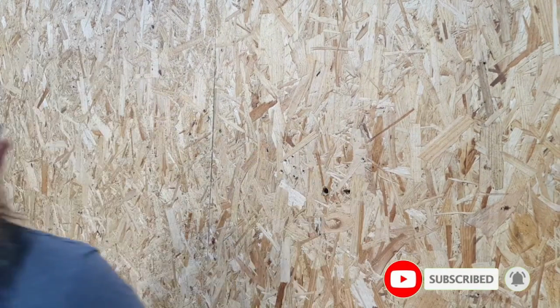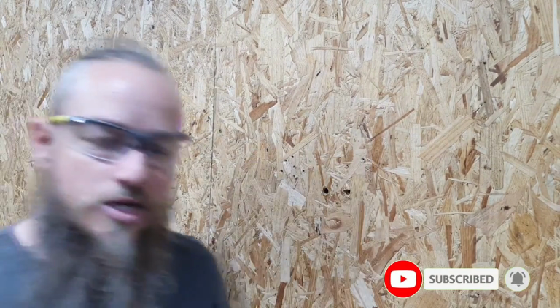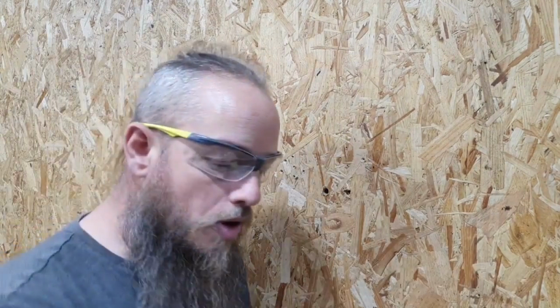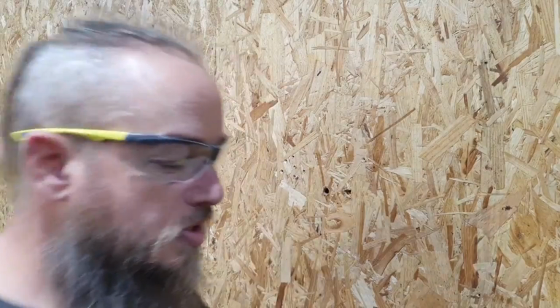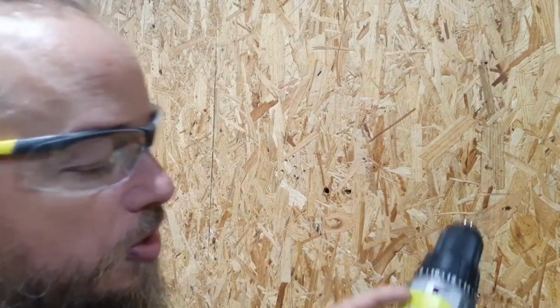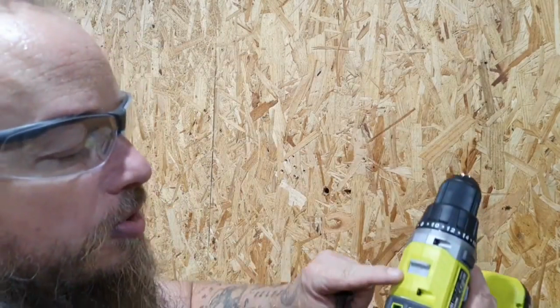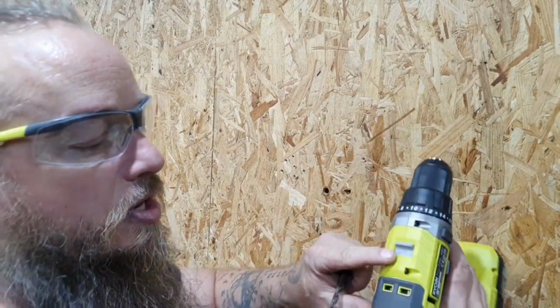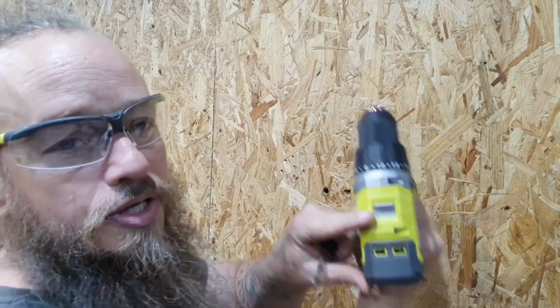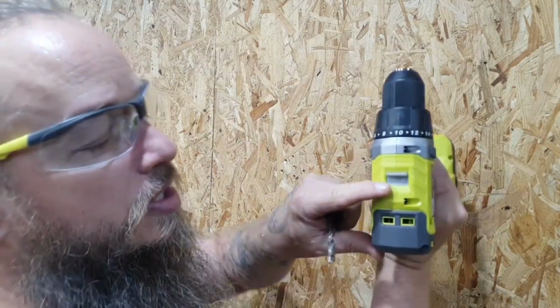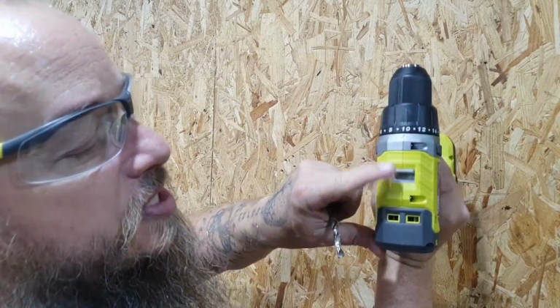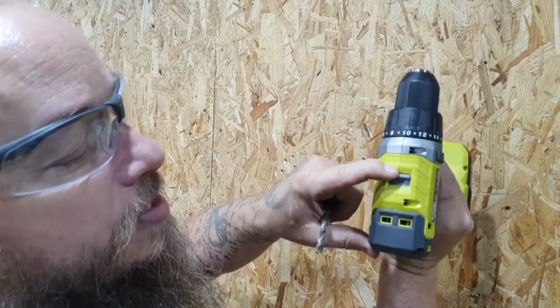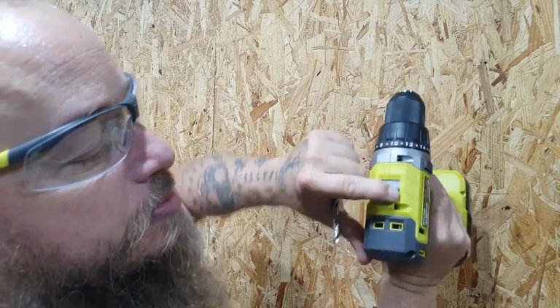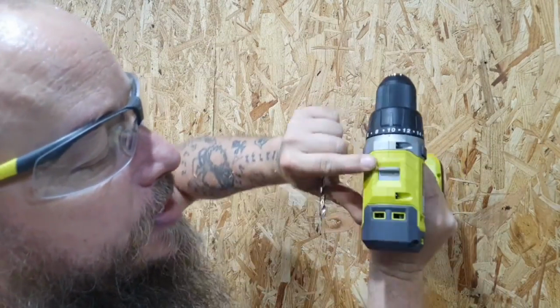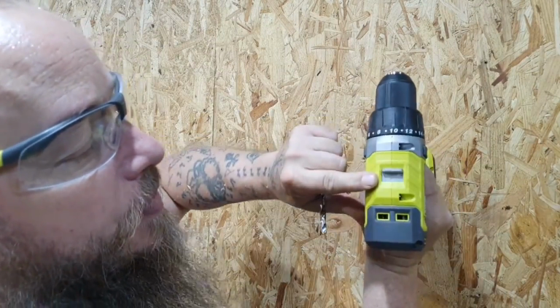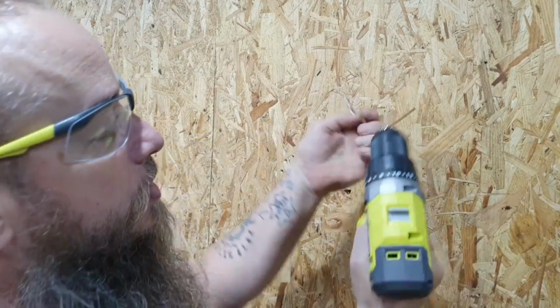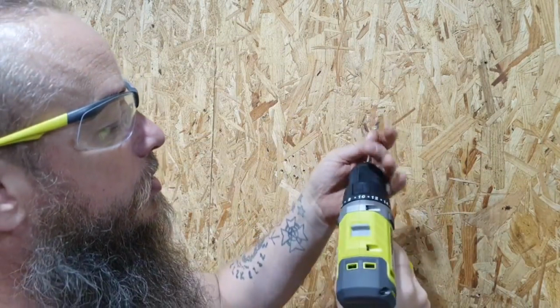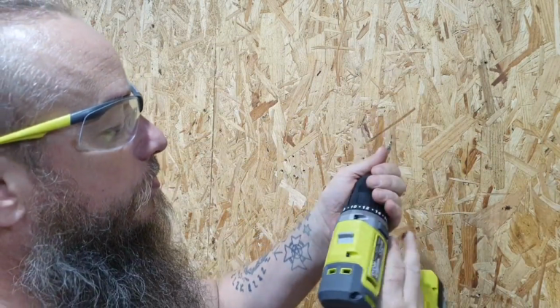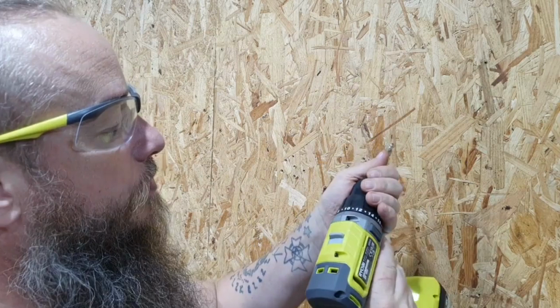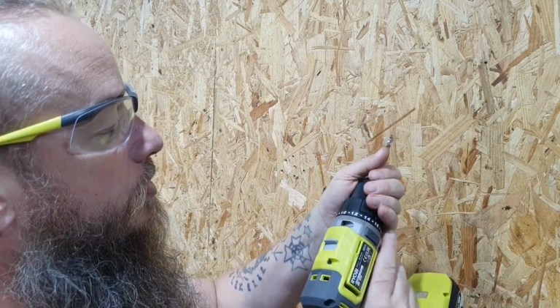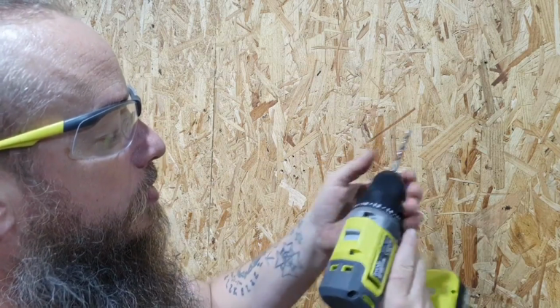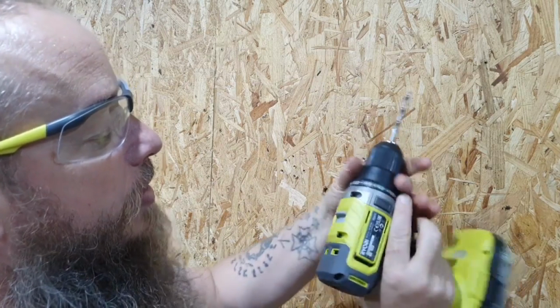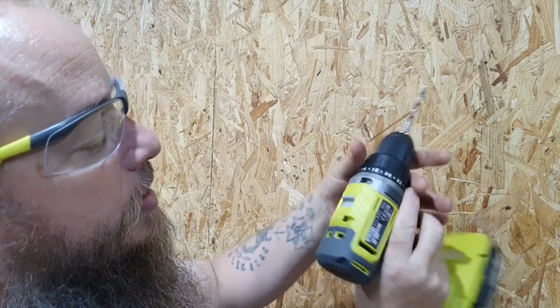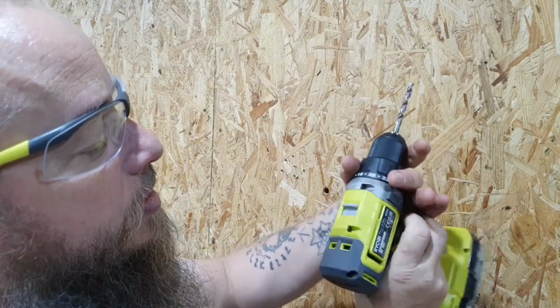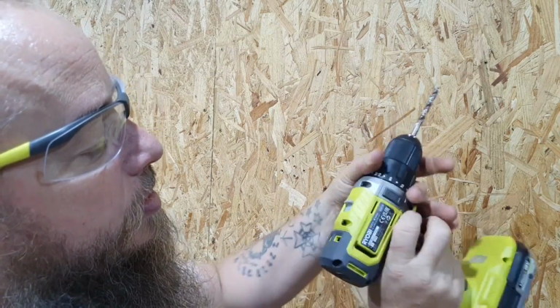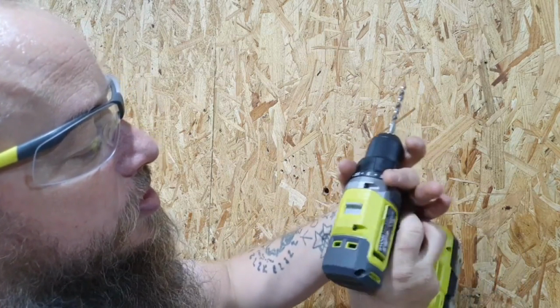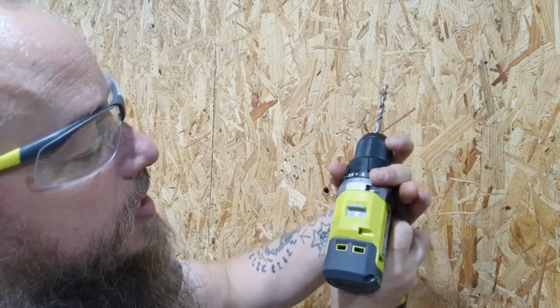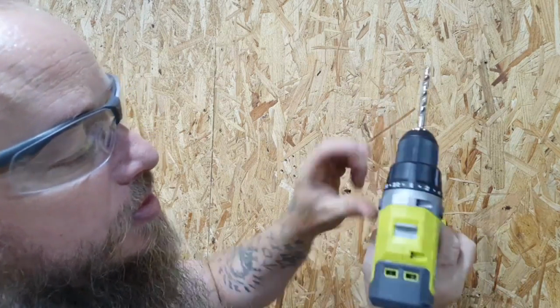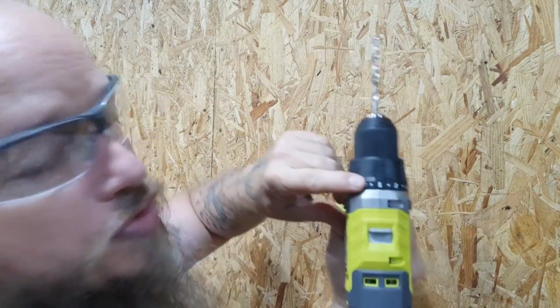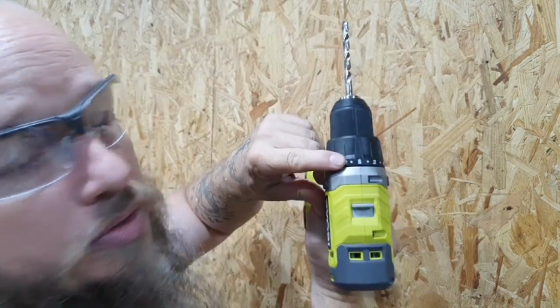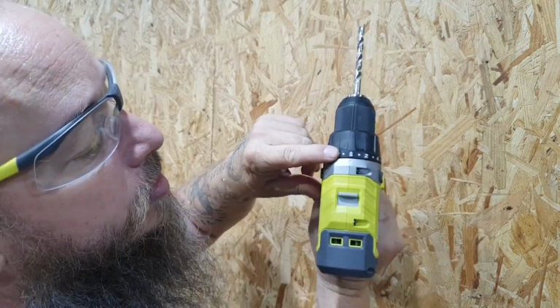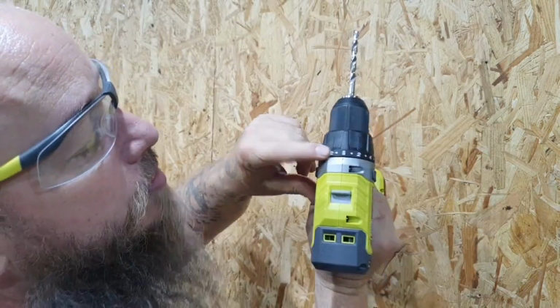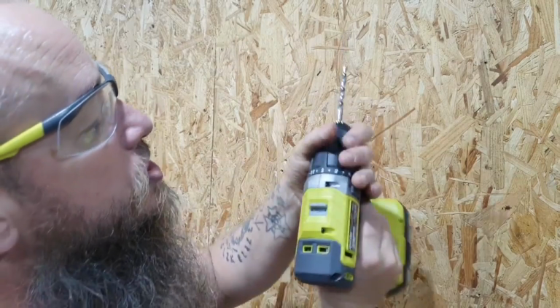Let's drill a few holes. We're going to put this on the second speed and then select the drill position.